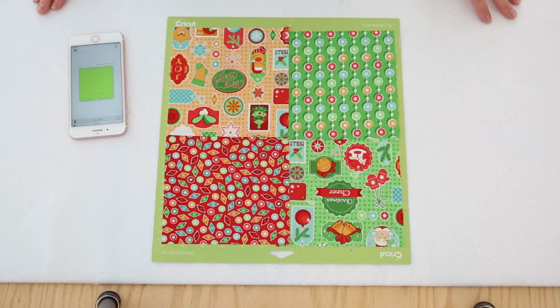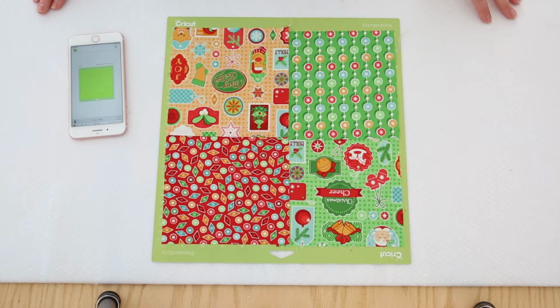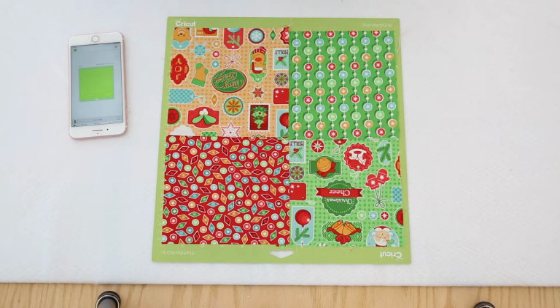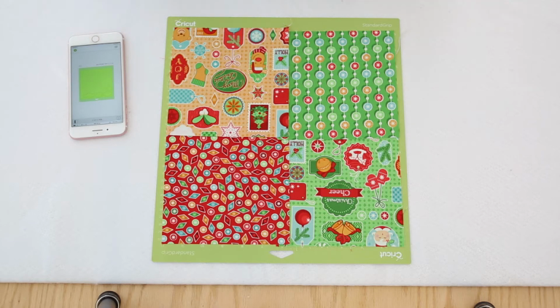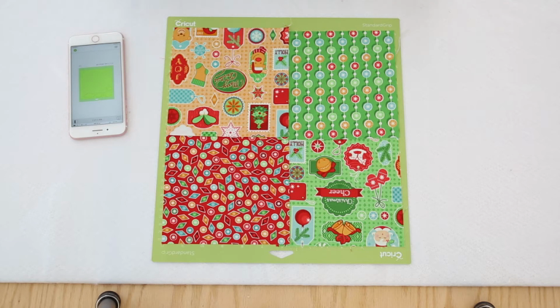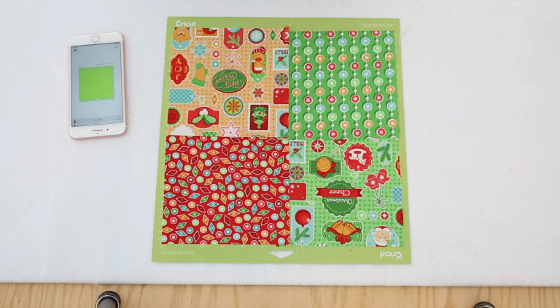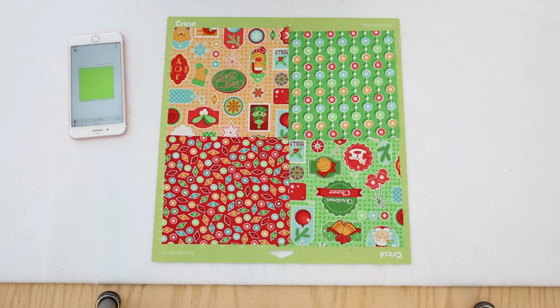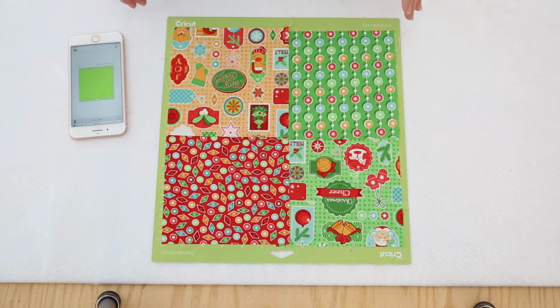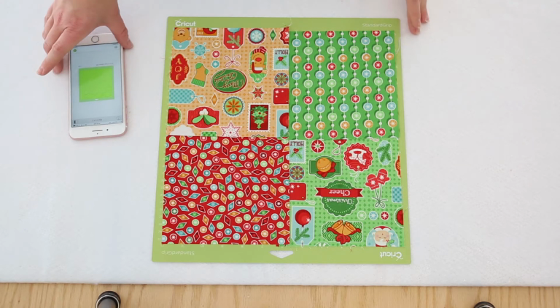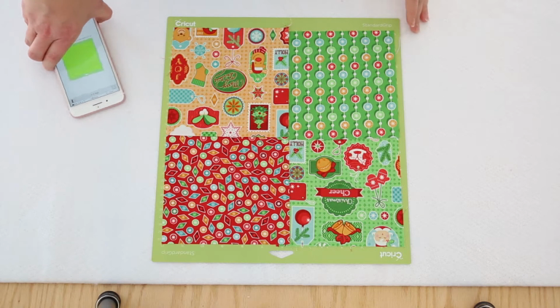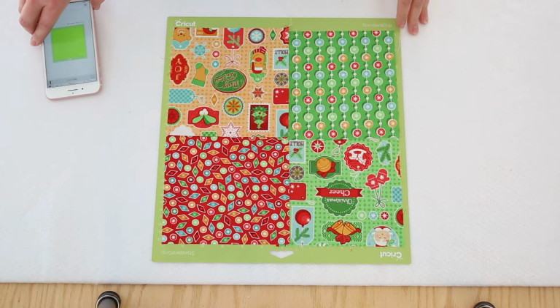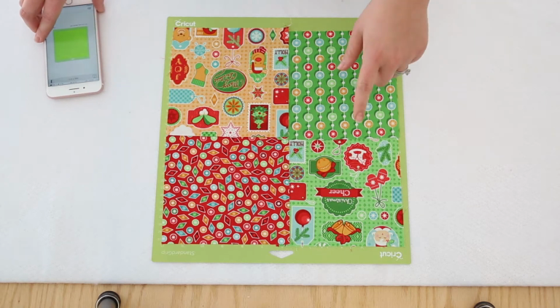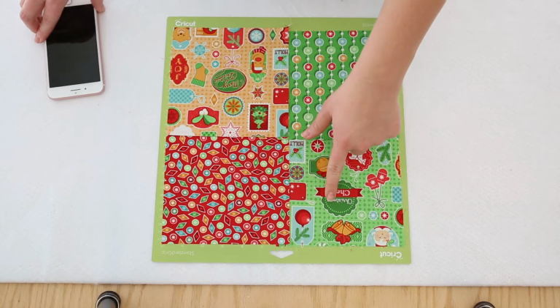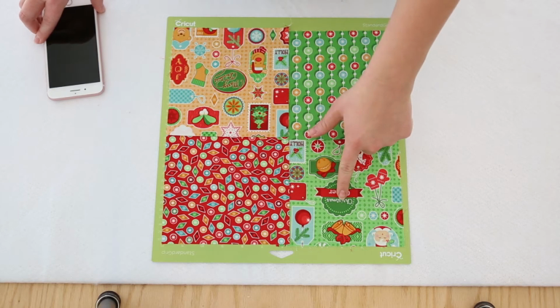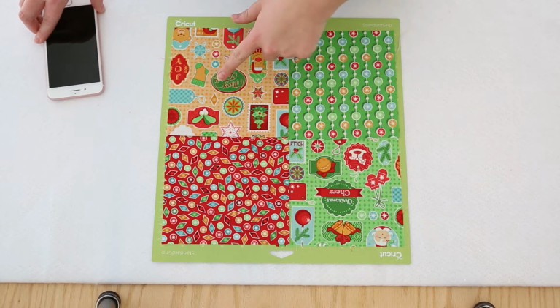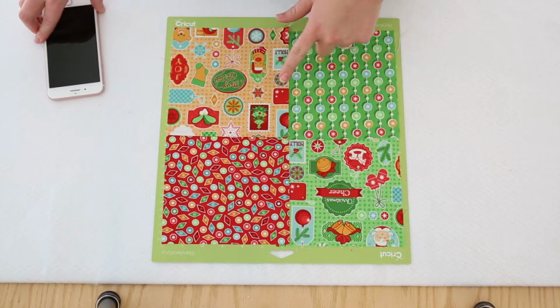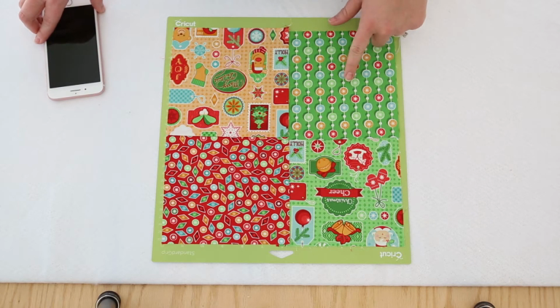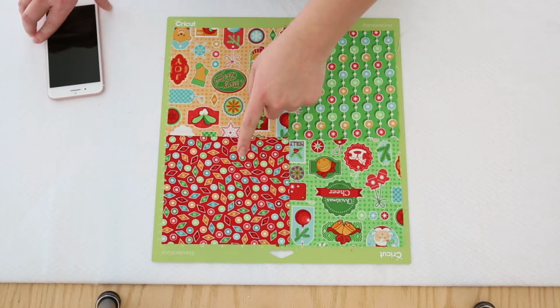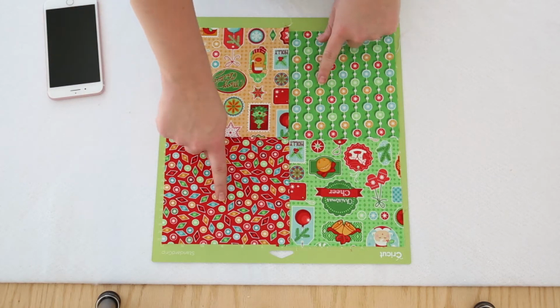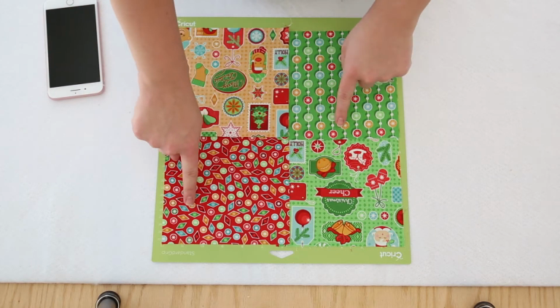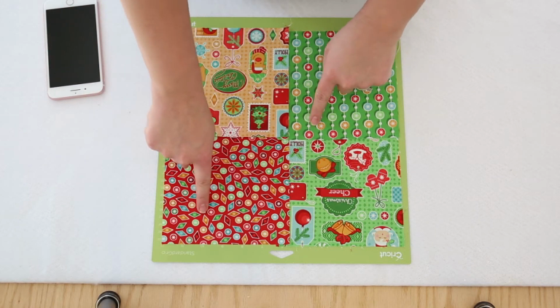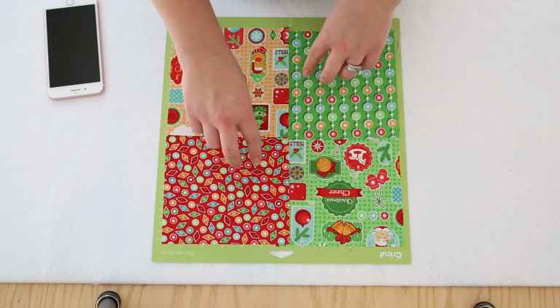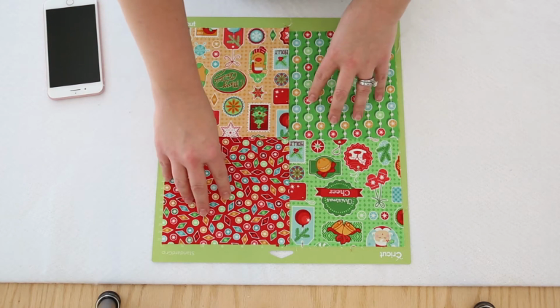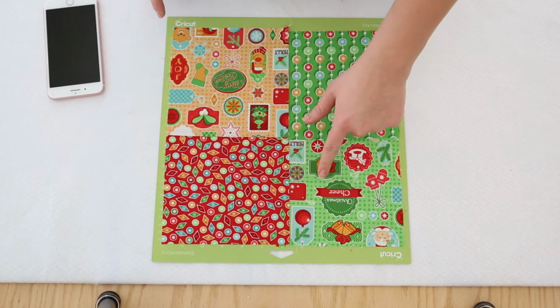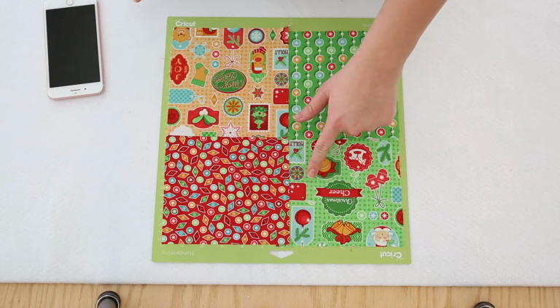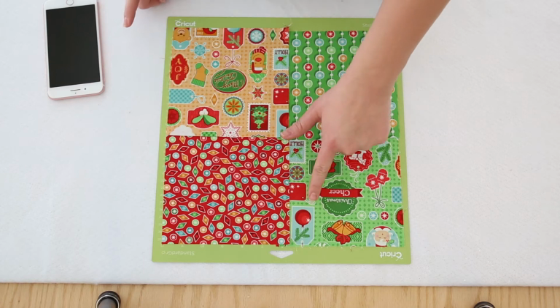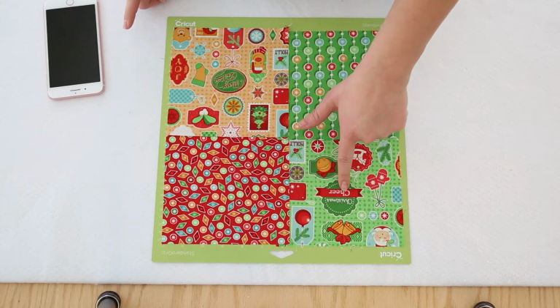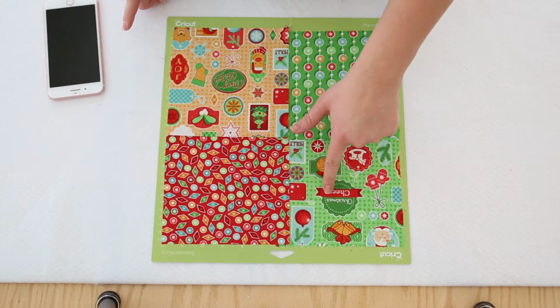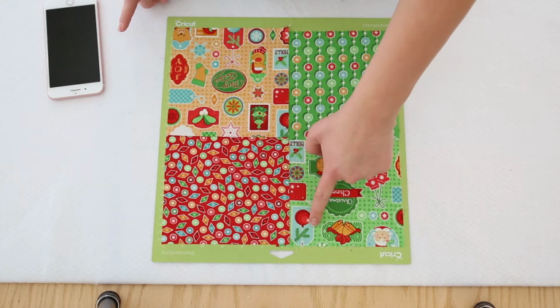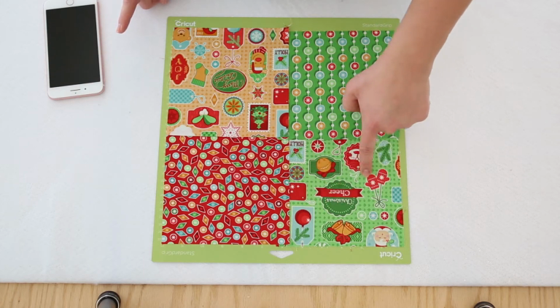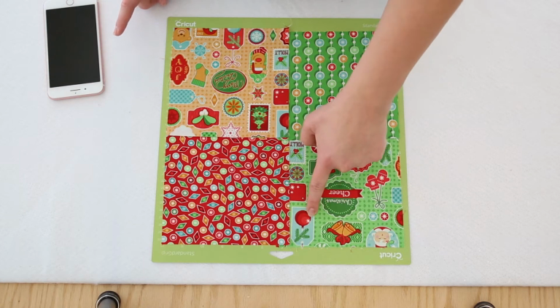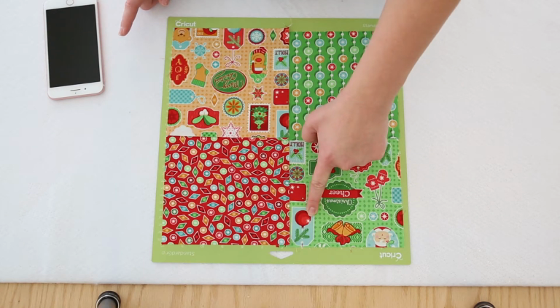I'm really excited about this feature that Cricut has. Today we are going to fussy cut our ornament pieces out. These ones don't really matter too much — I'll probably just place them. But this one I want the Christmas cheer perfectly centered on my ornament.